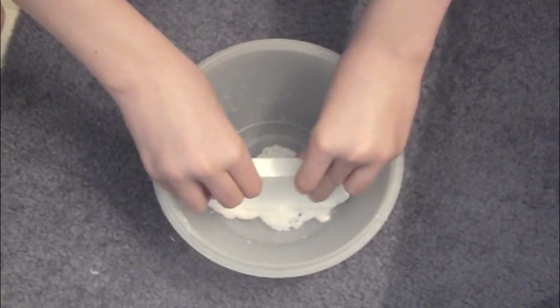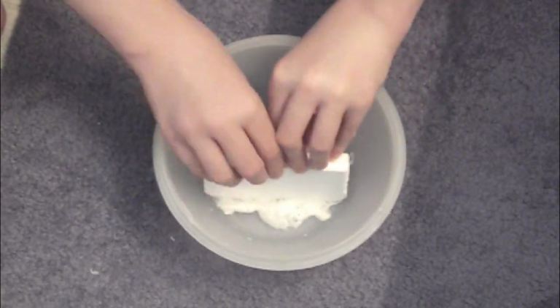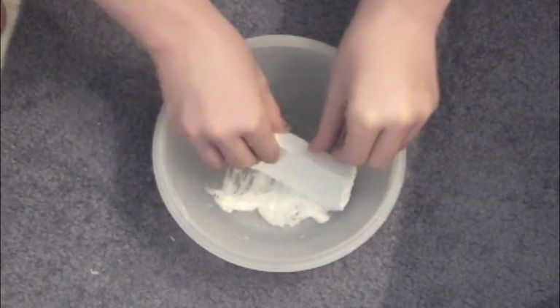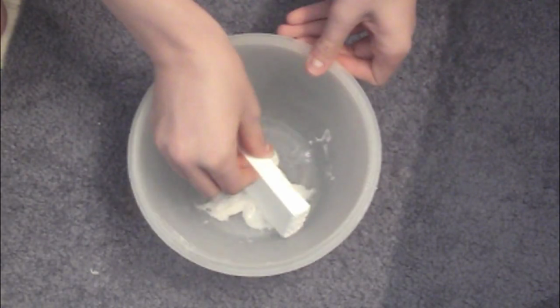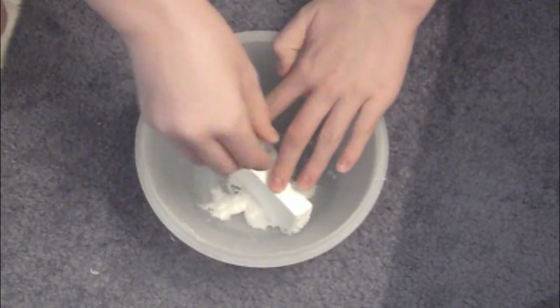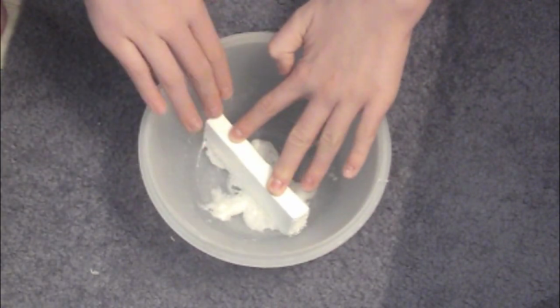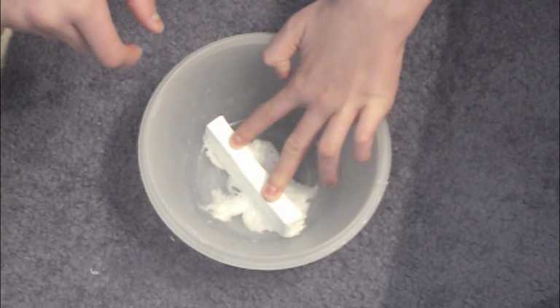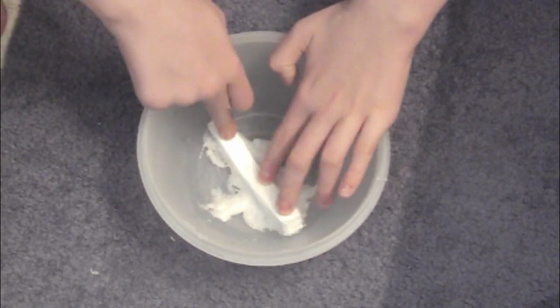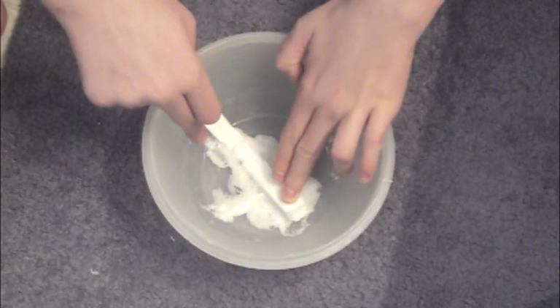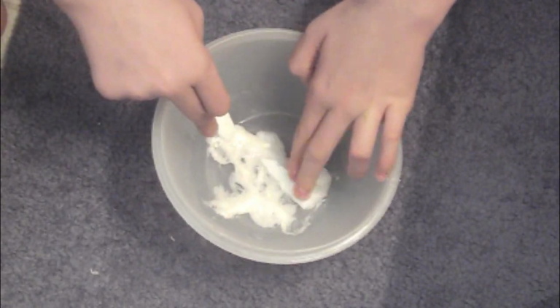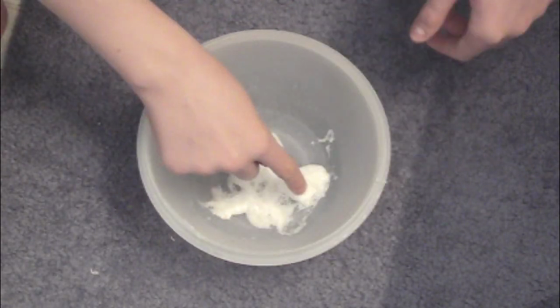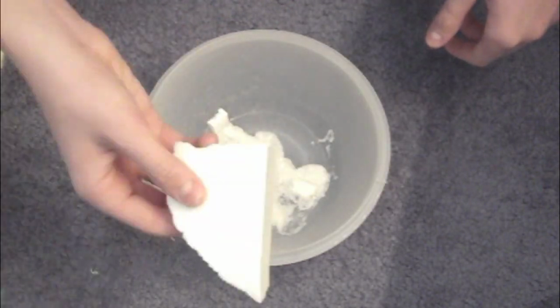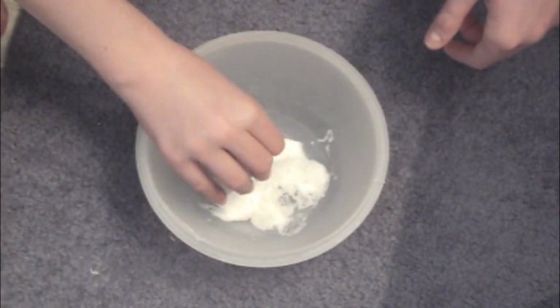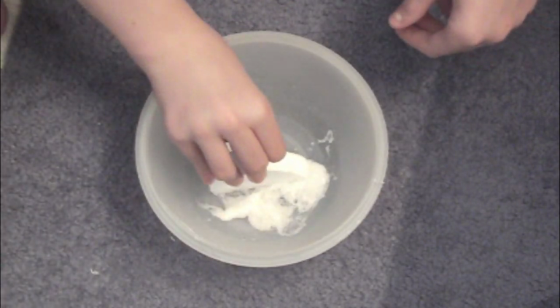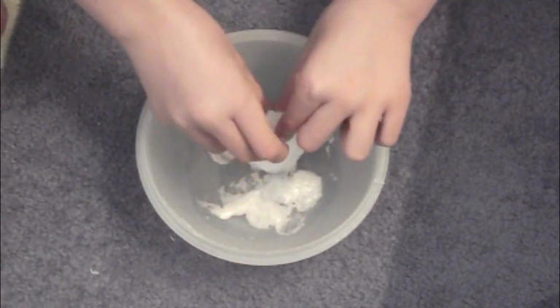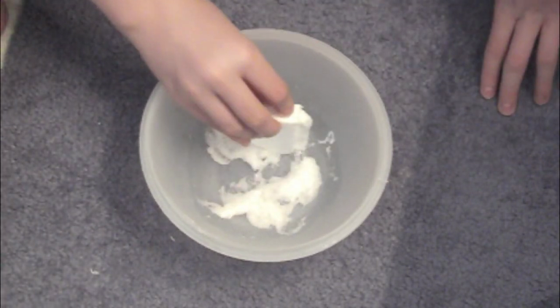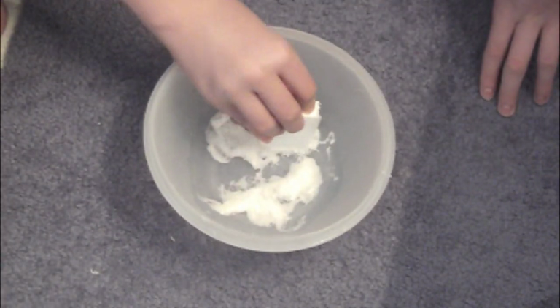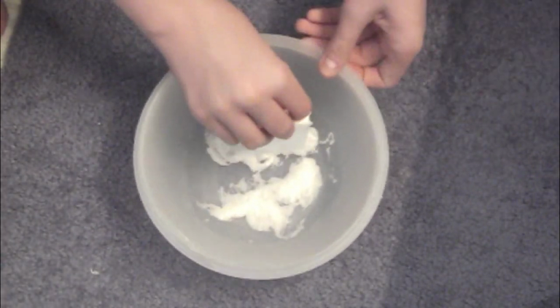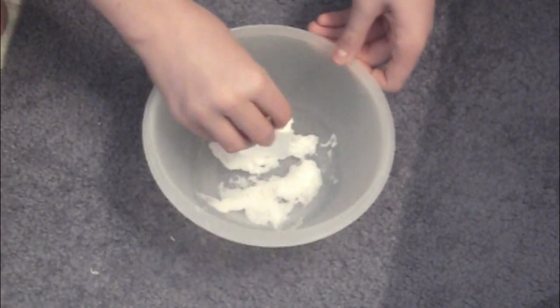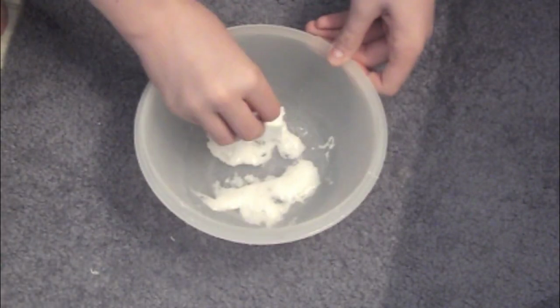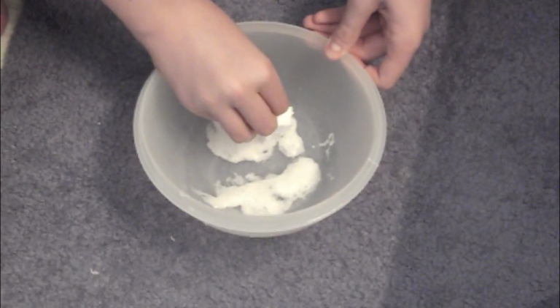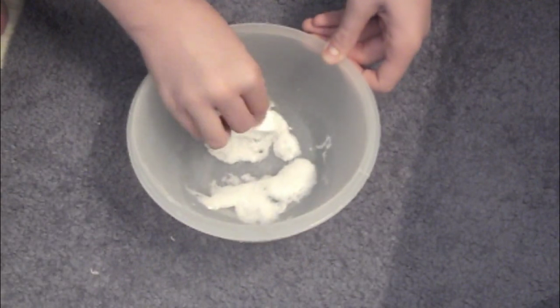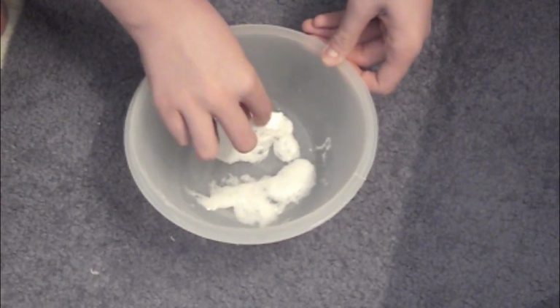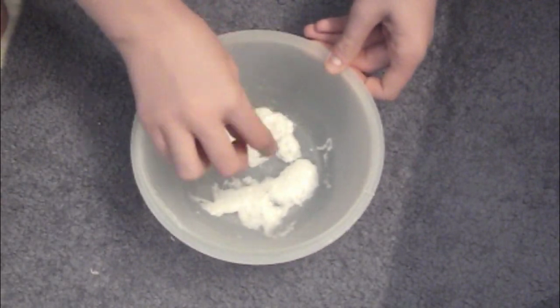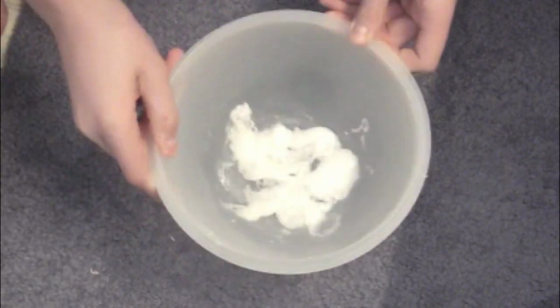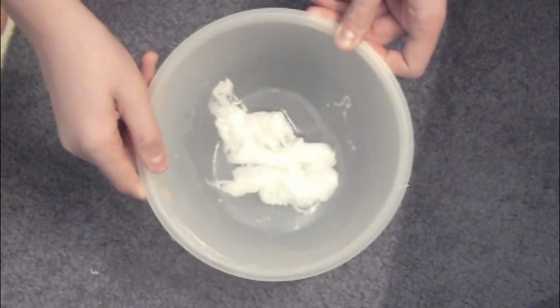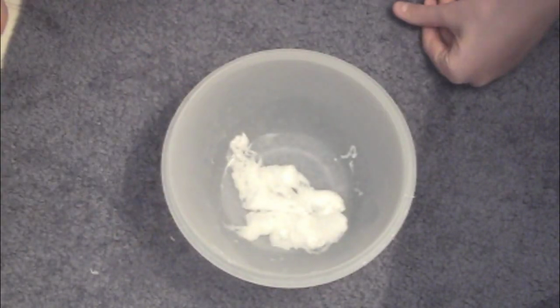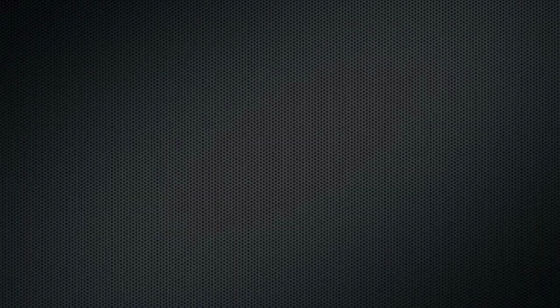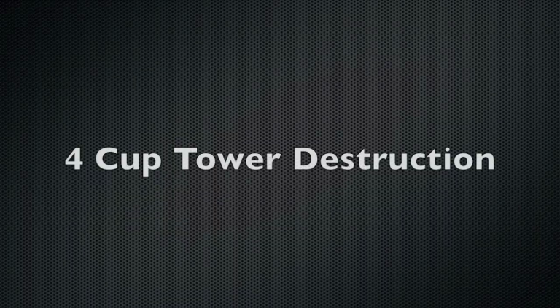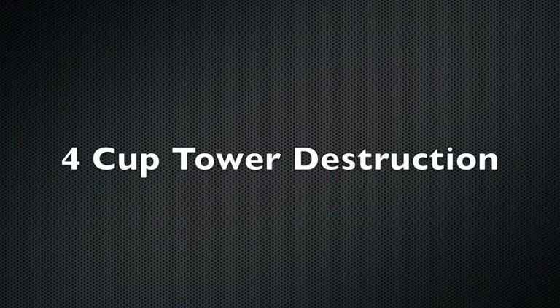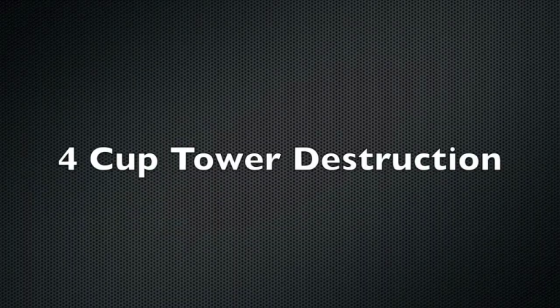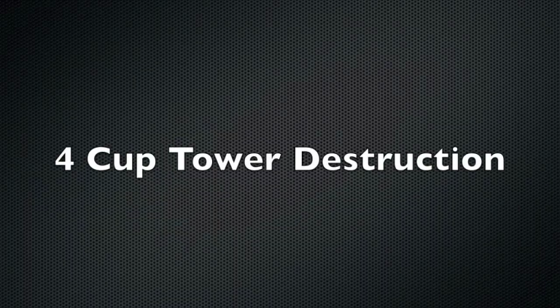Now as you can see, the styrofoam is breaking down by the acetone, and it is because both of them are nonpolar substances. Now let's make a foam cup tower.